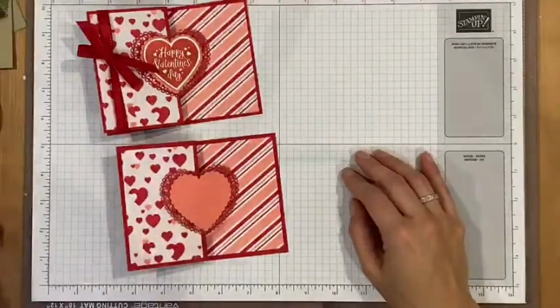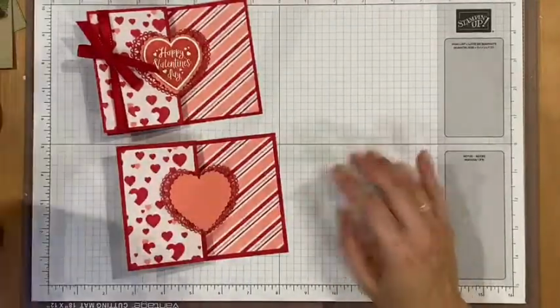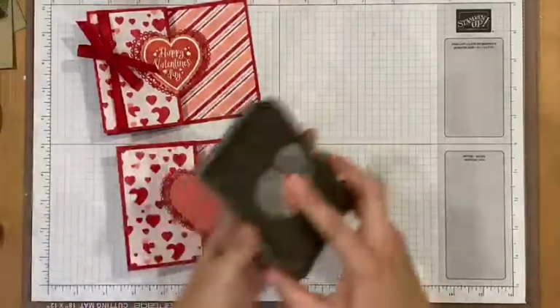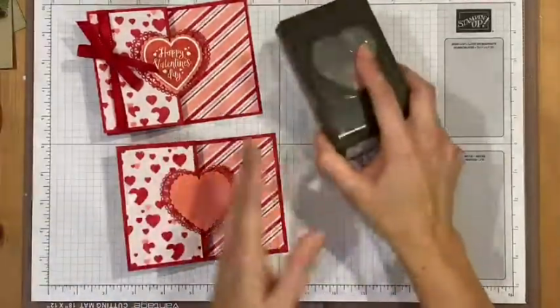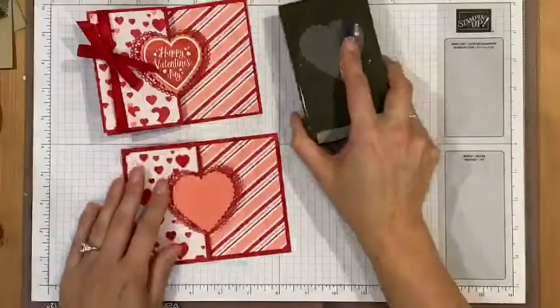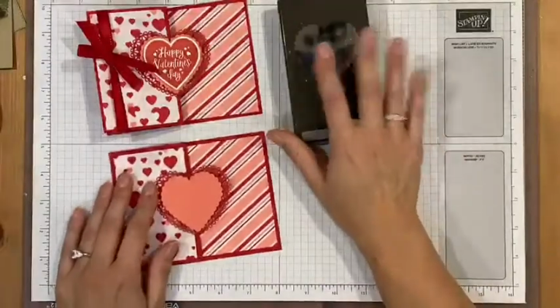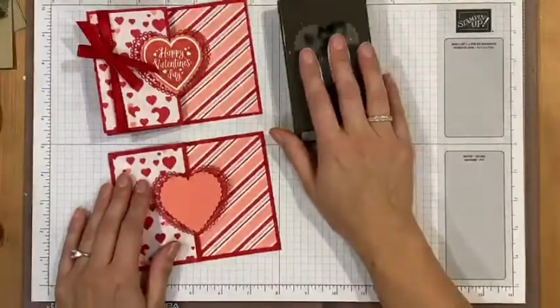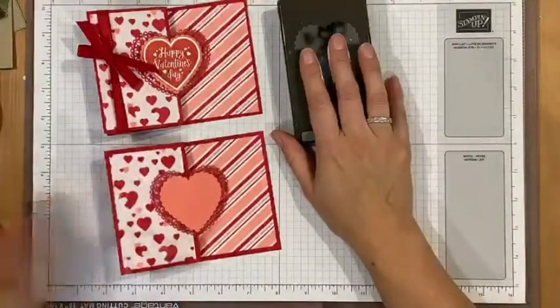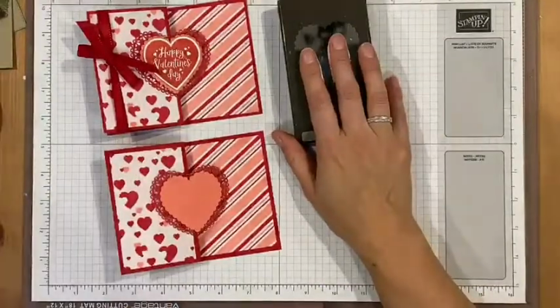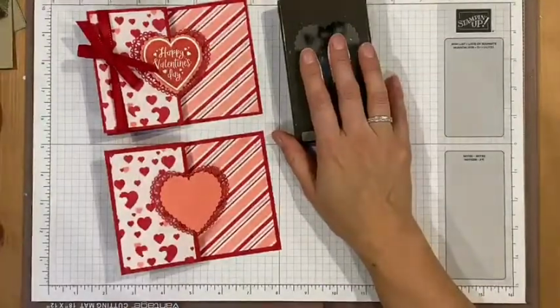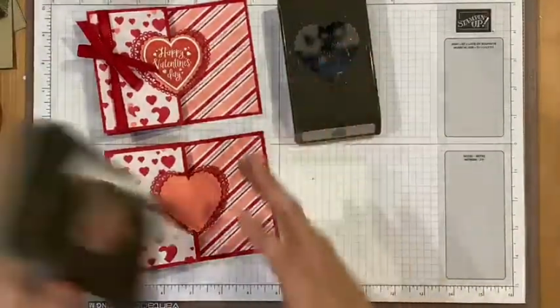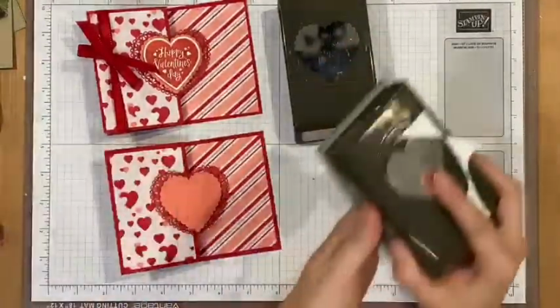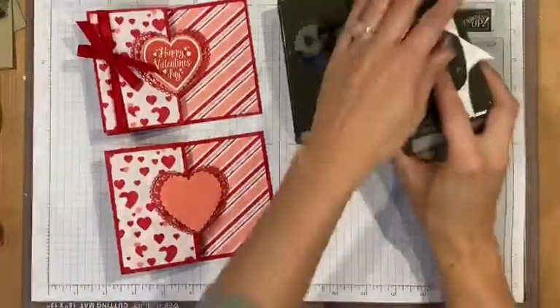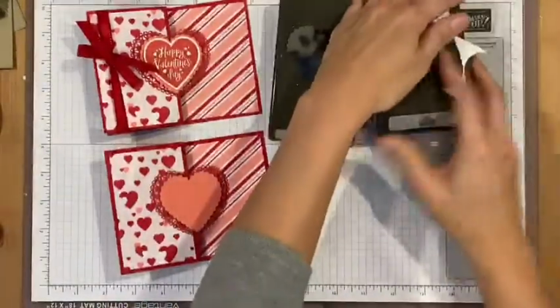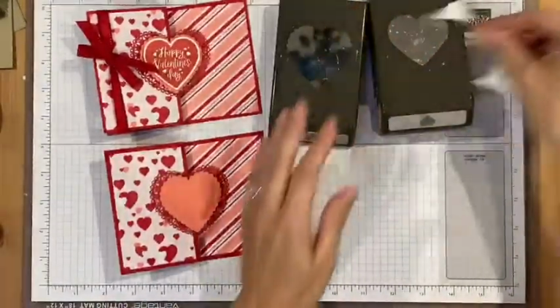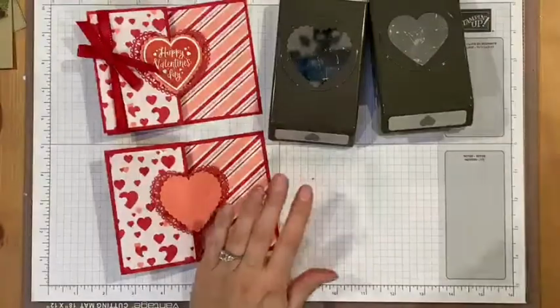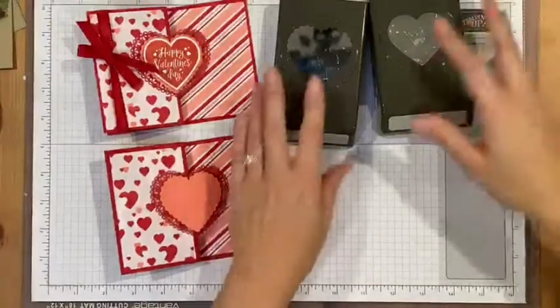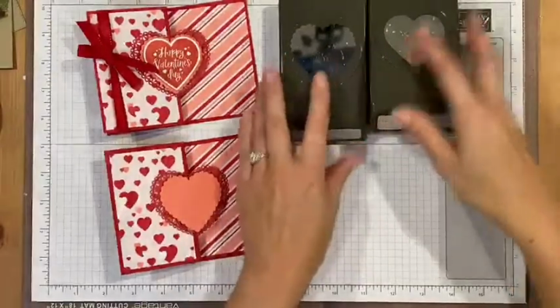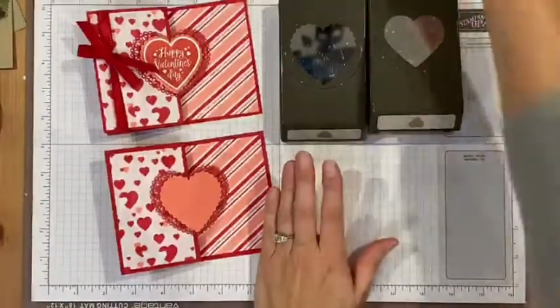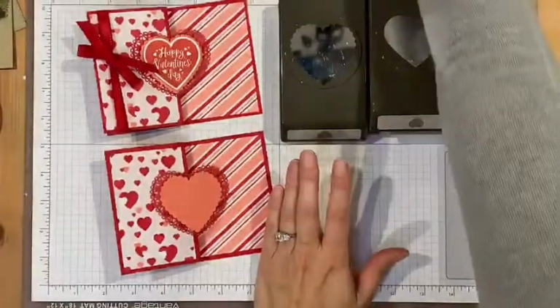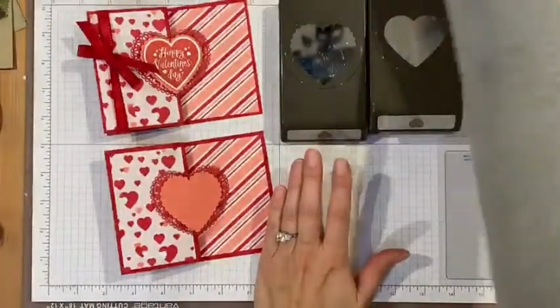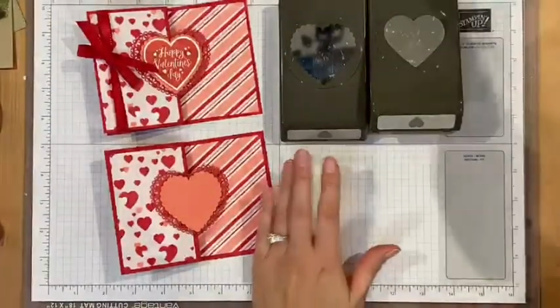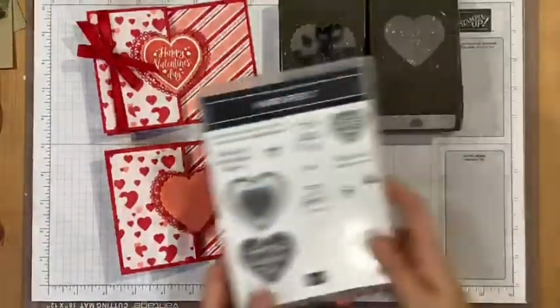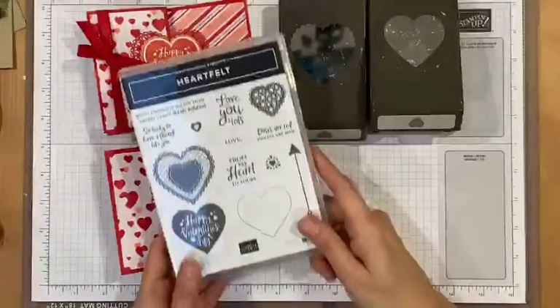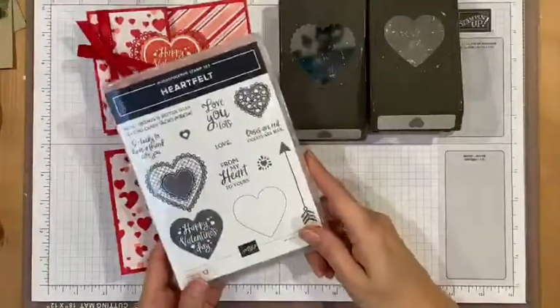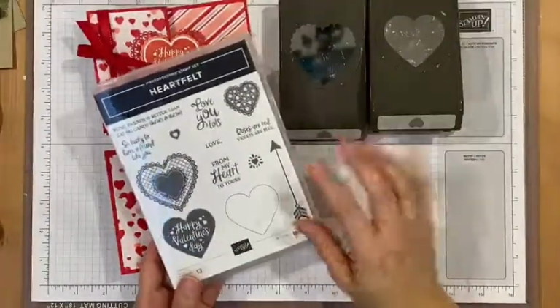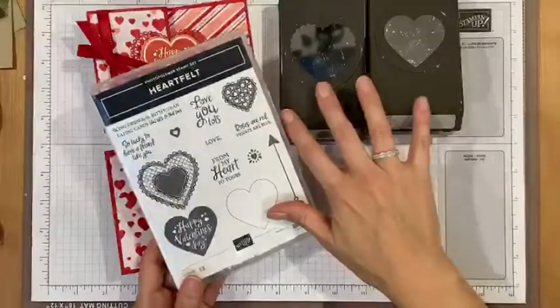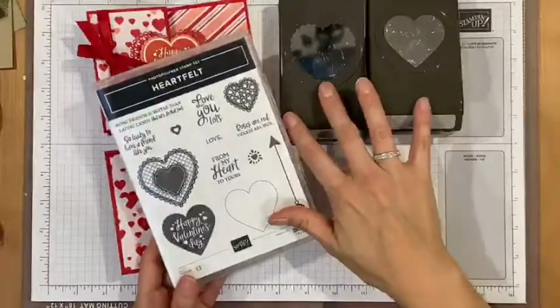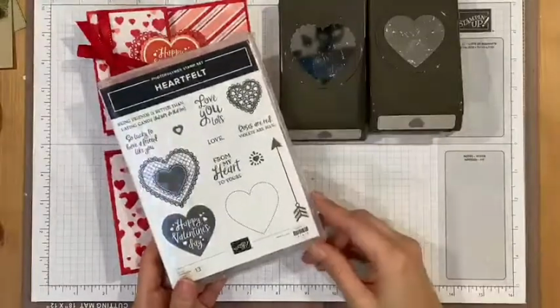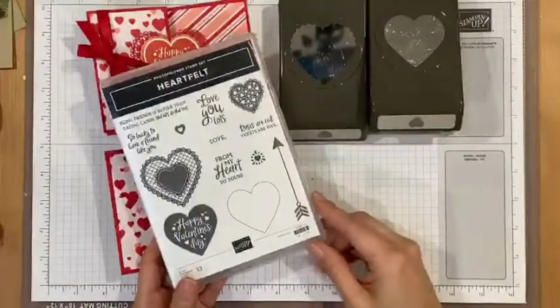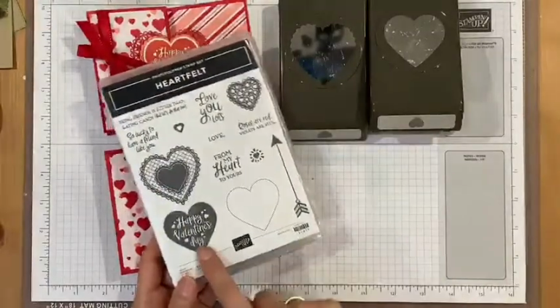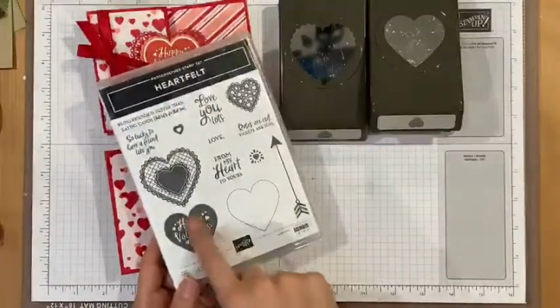I've used a red doily — I've only put dimensionals on one side of it. Then I've used Flirty Flamingo and punched that out with the scallop punch, which is one of the punches that comes in the heart punch pack. You can get these together with the Heartfelt stamp set in a bundle for 10% off.